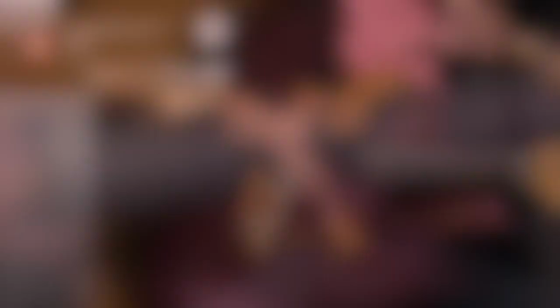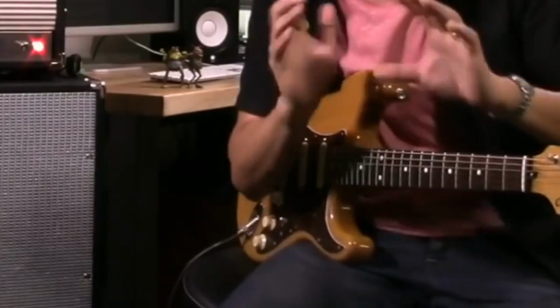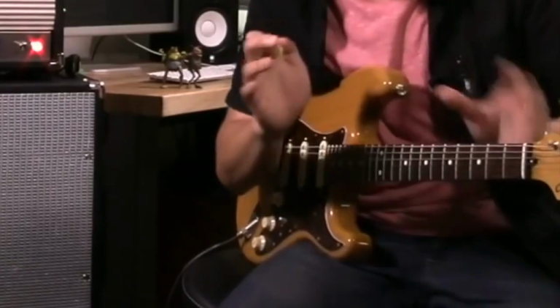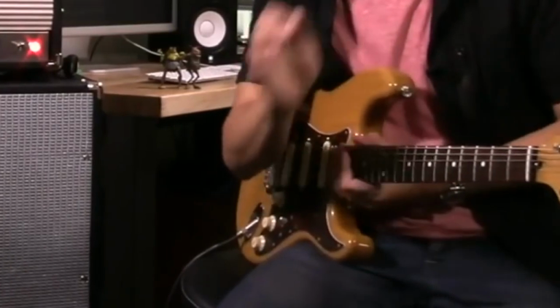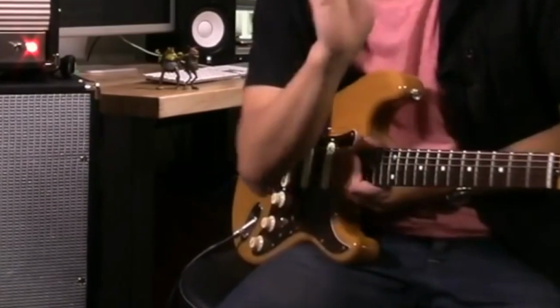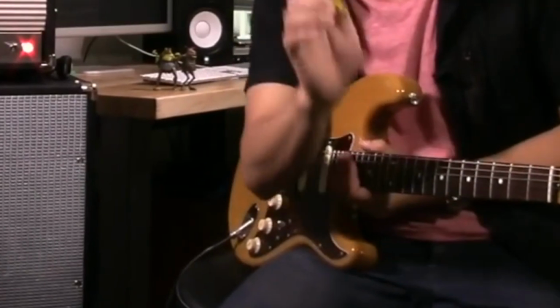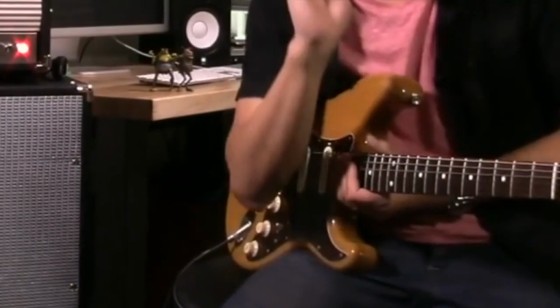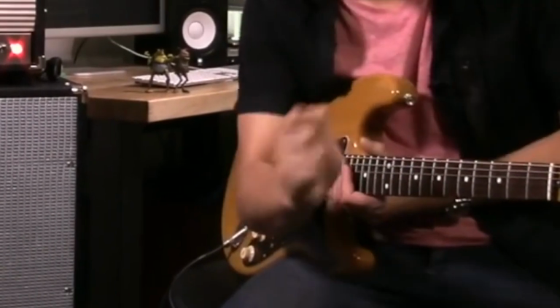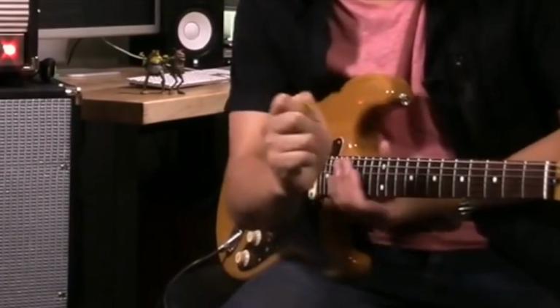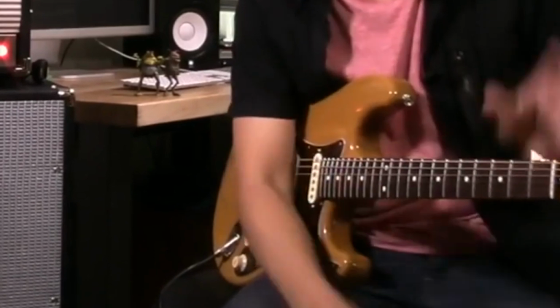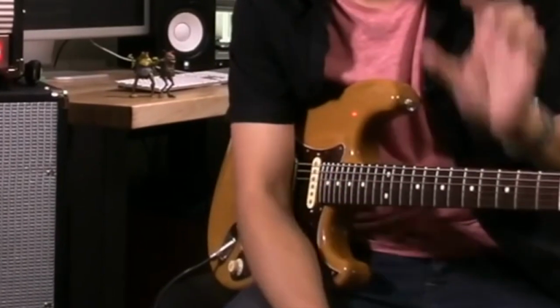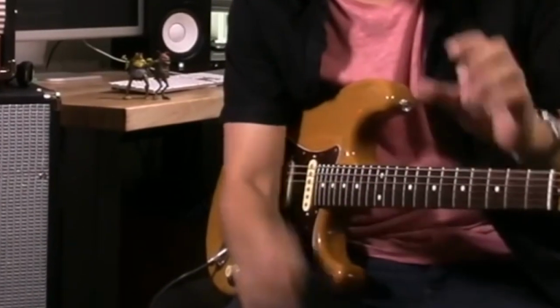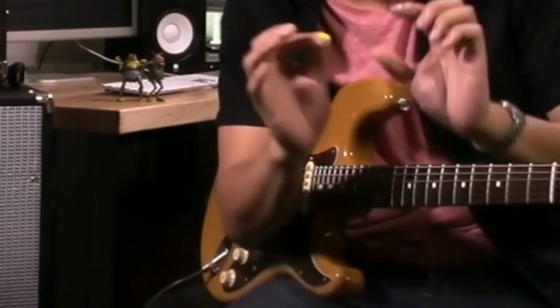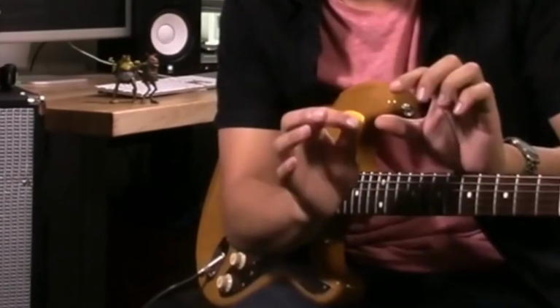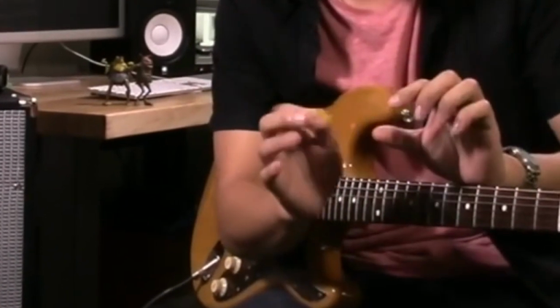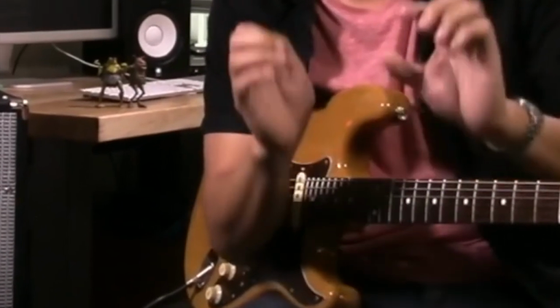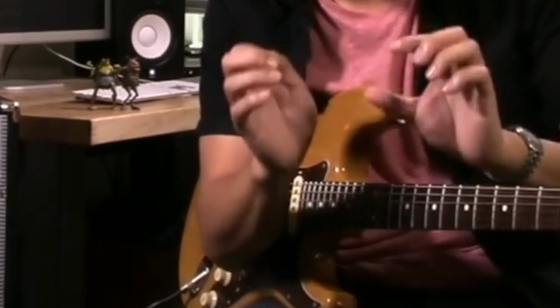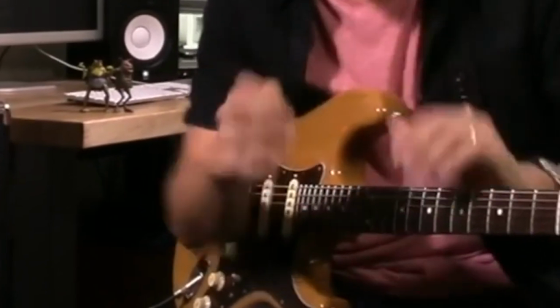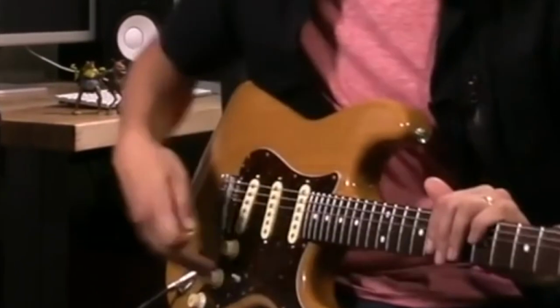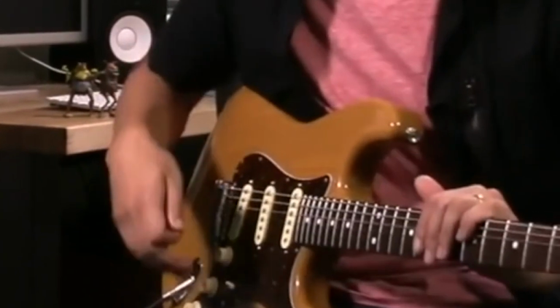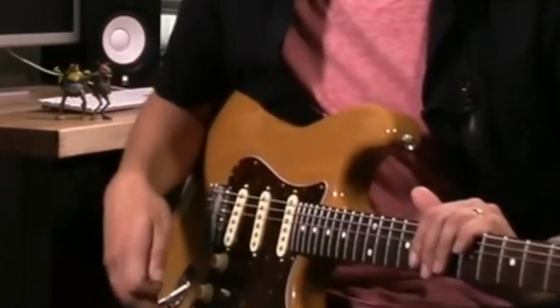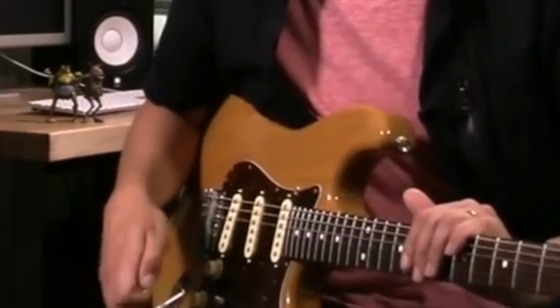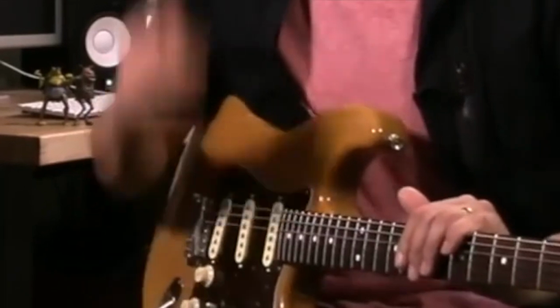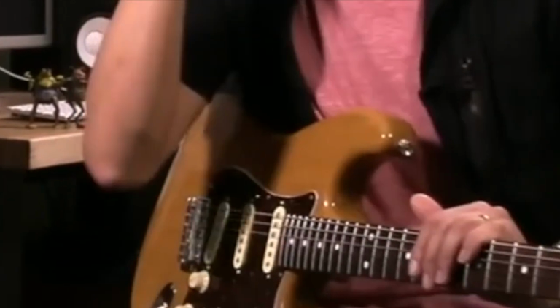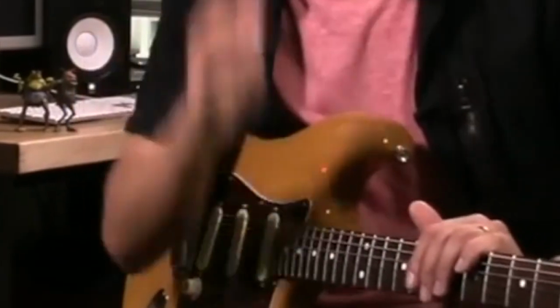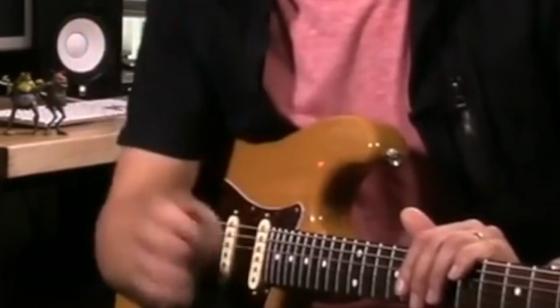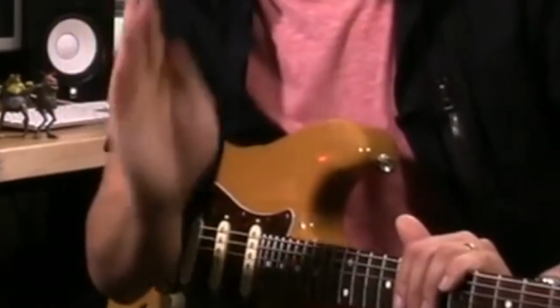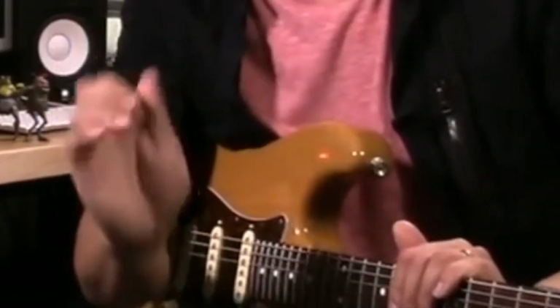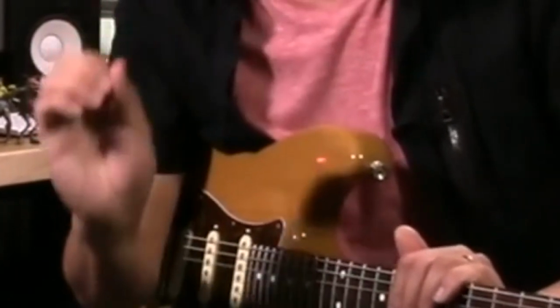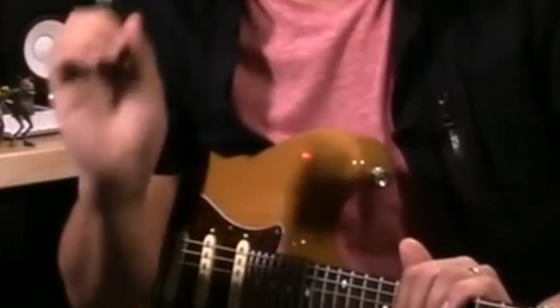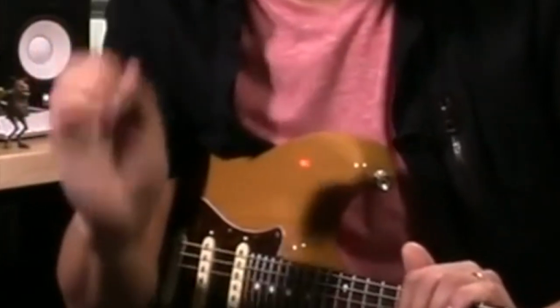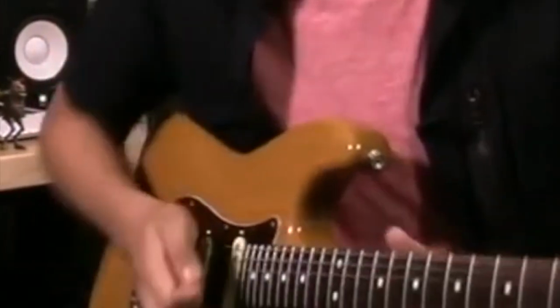Just really nice touch sensitivity. Listen to how, when I play a note, how it changes depending on my pick attack — how I can really manipulate it. I'm not going to touch the volume knob at all, and I still have complete control. And when I play soft, it doesn't thin out. It still keeps really full.